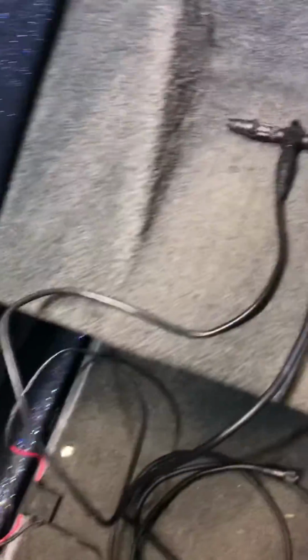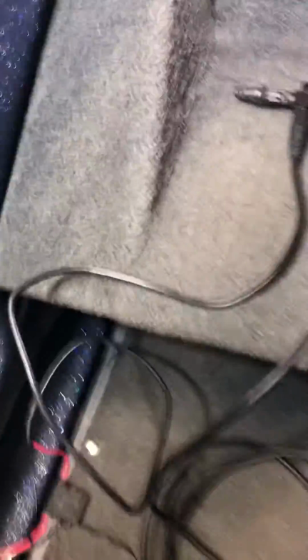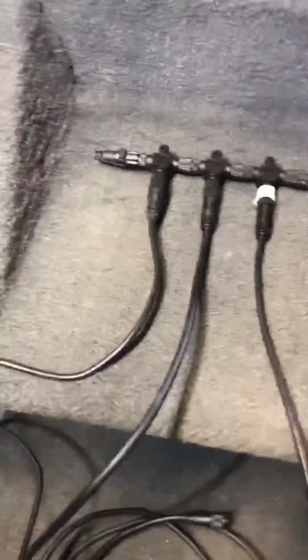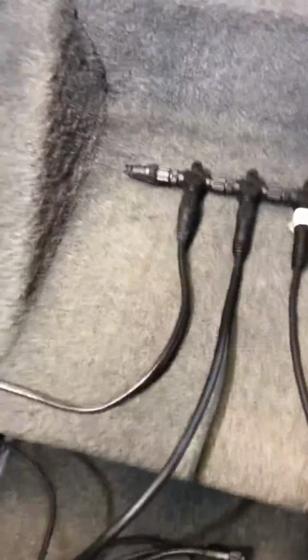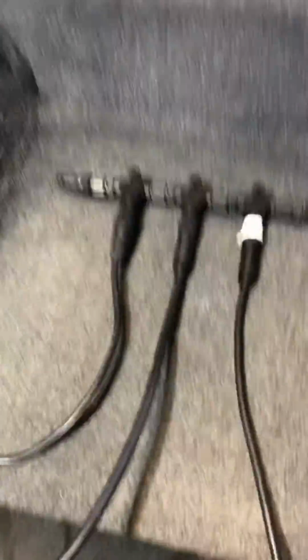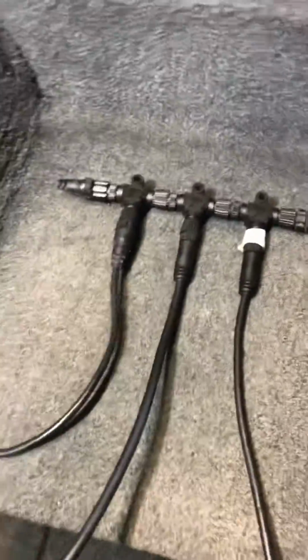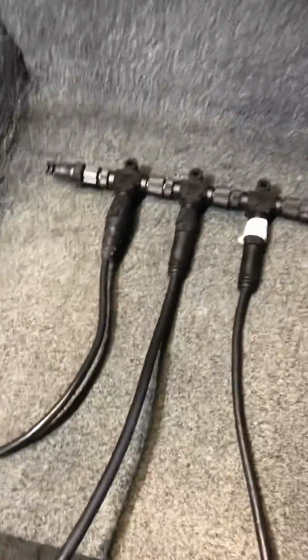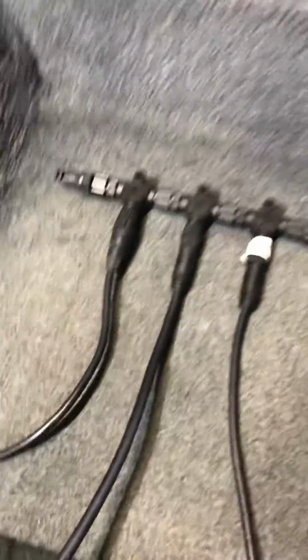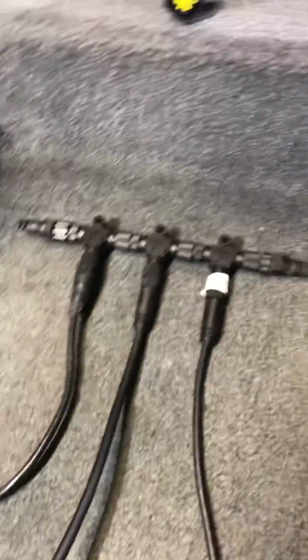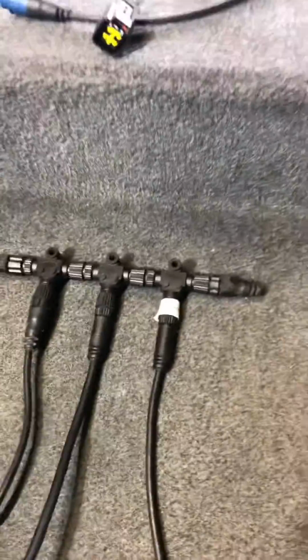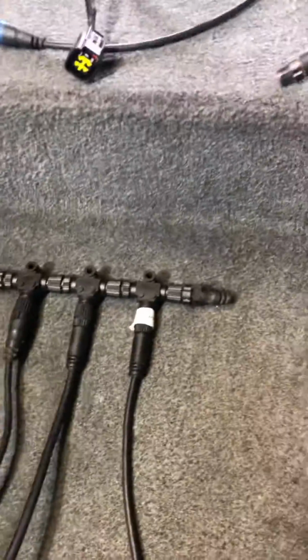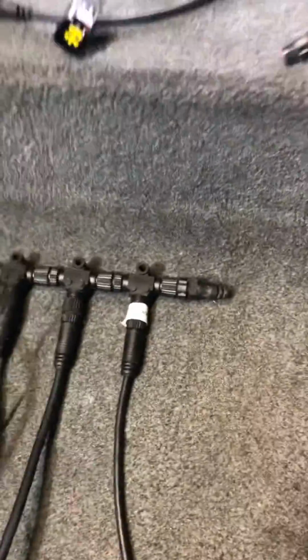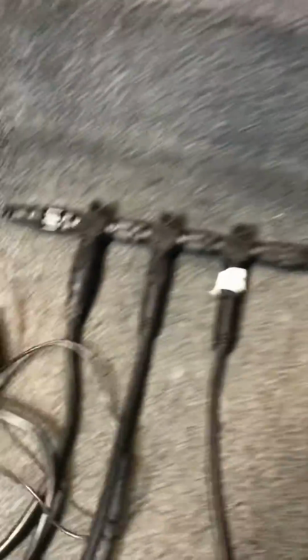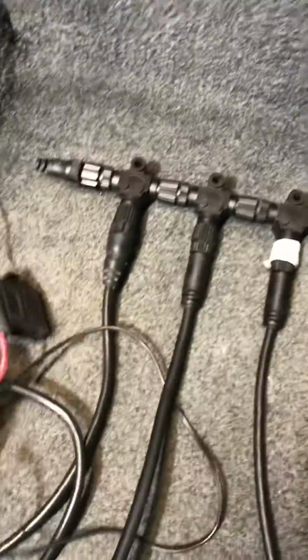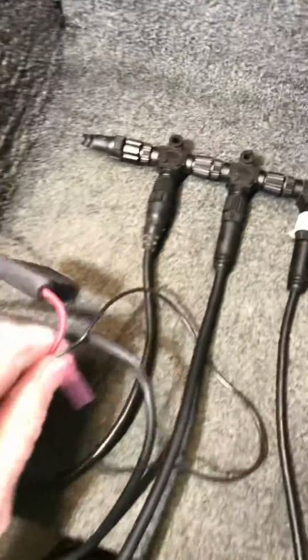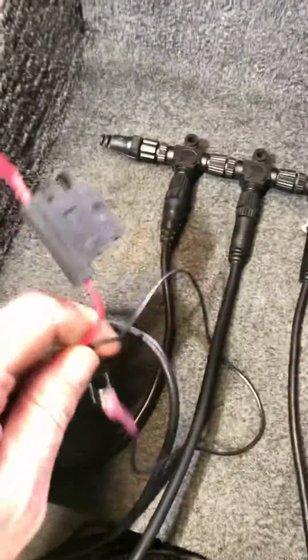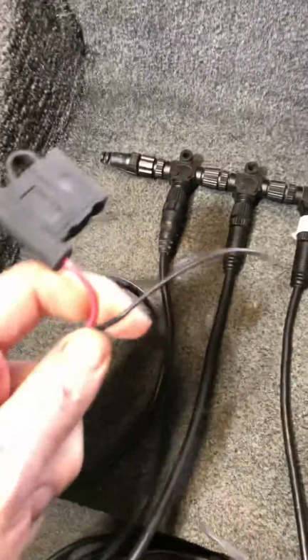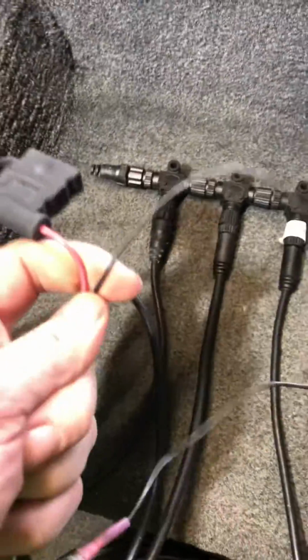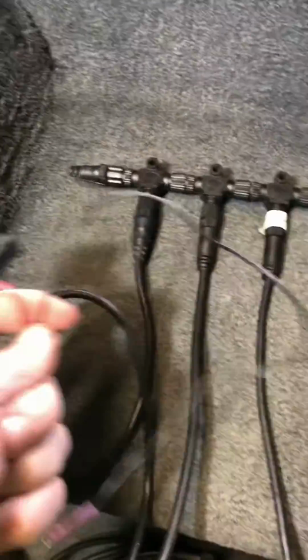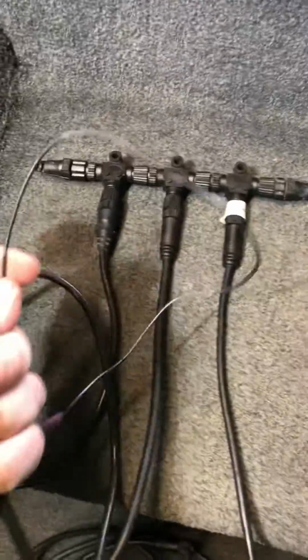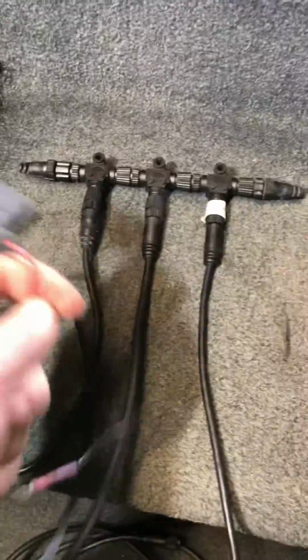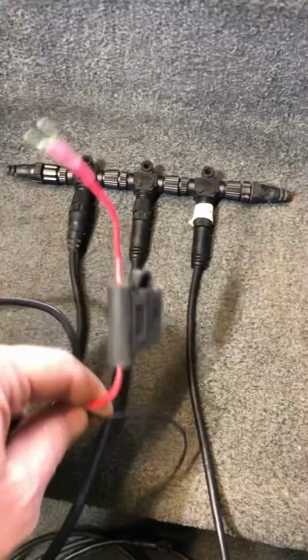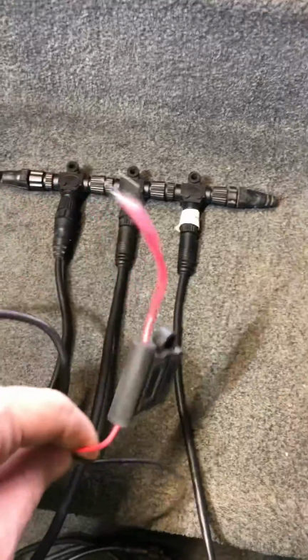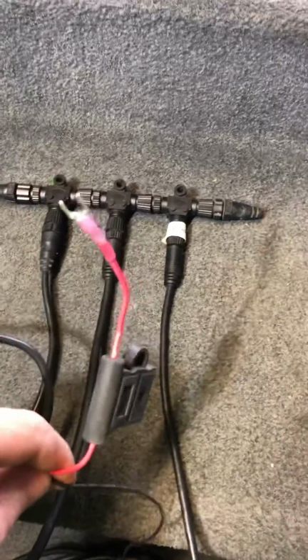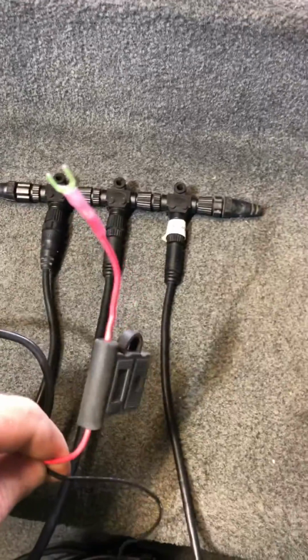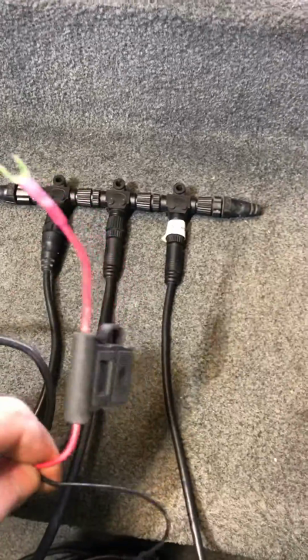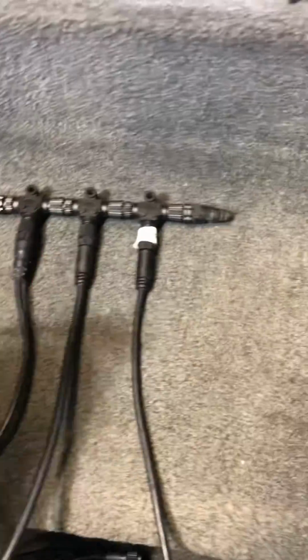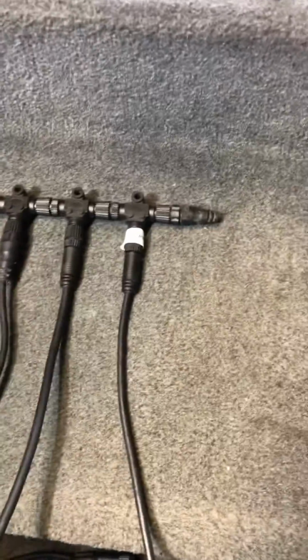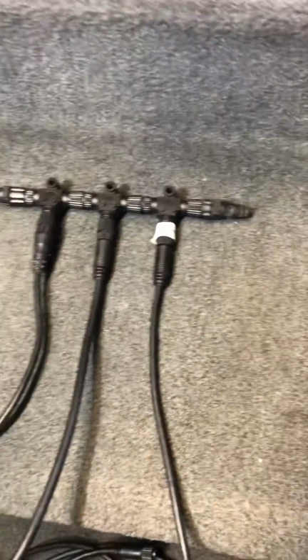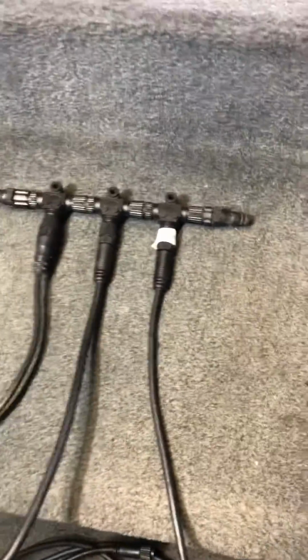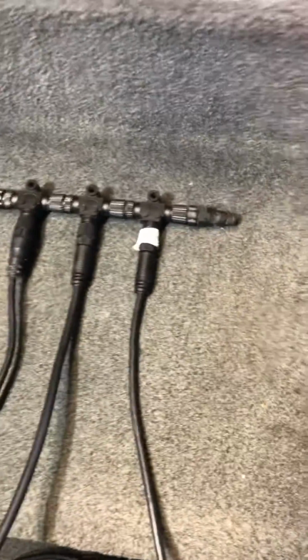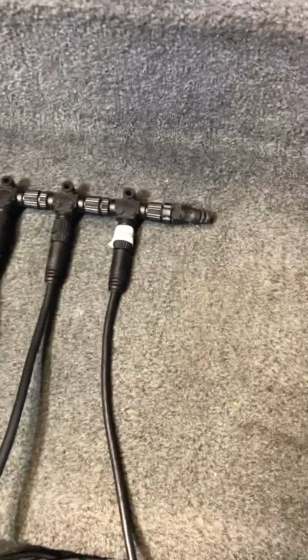So the first one just goes to power. That's your standard positive and negative, goes to power and ground. Simple enough there.